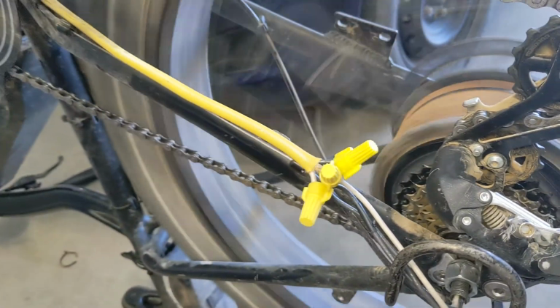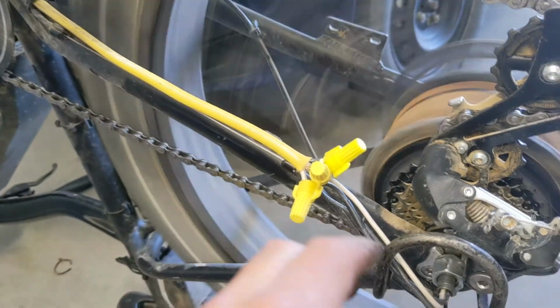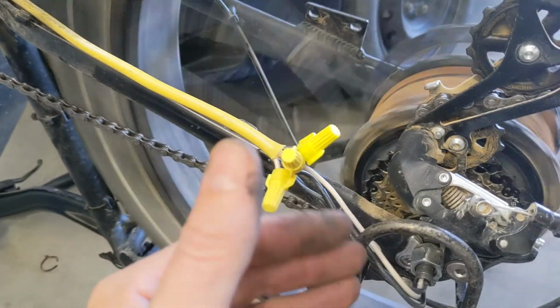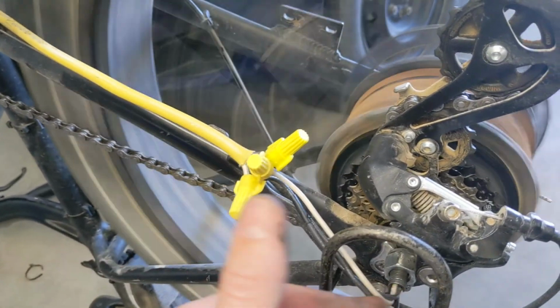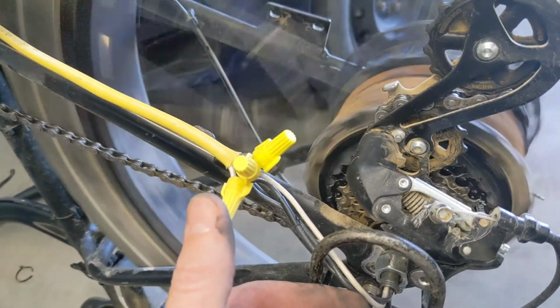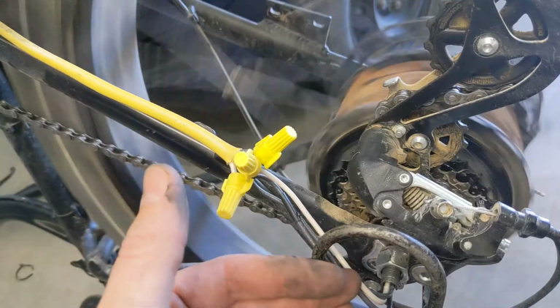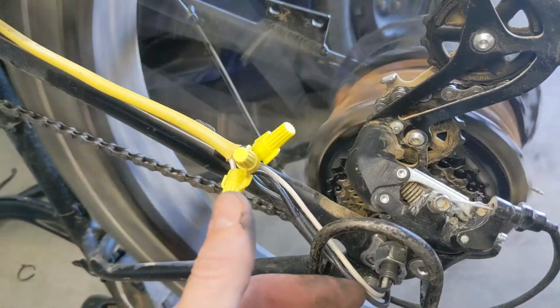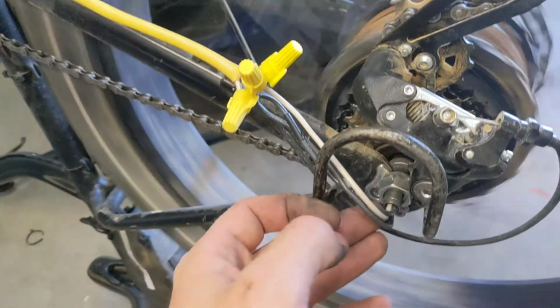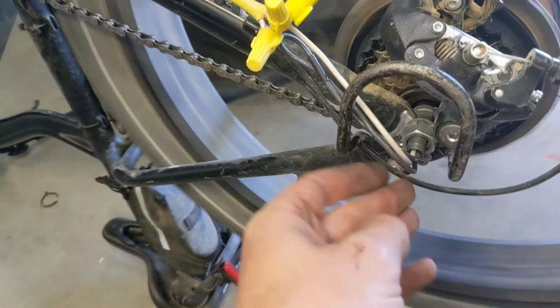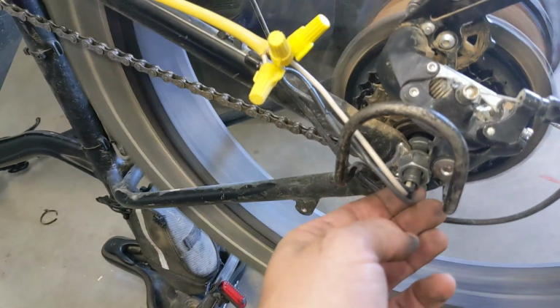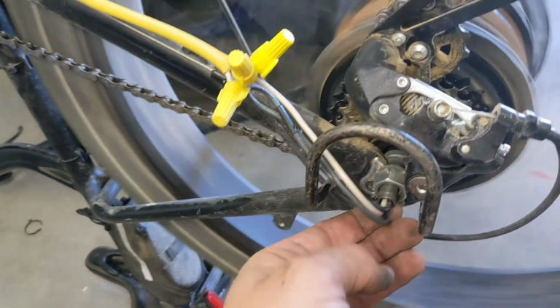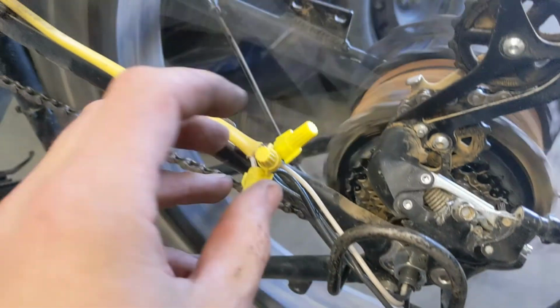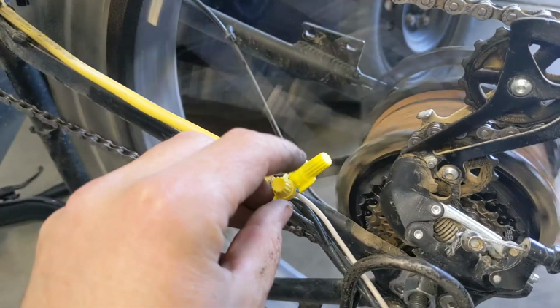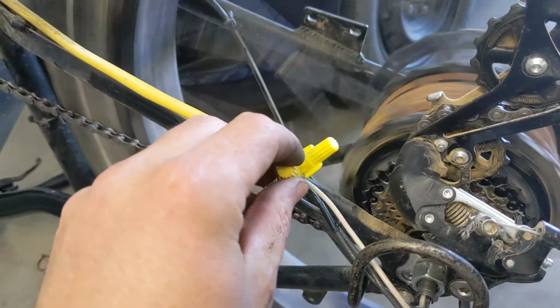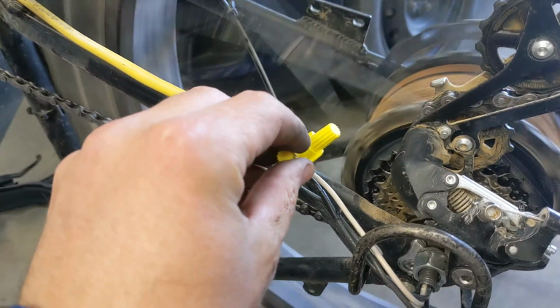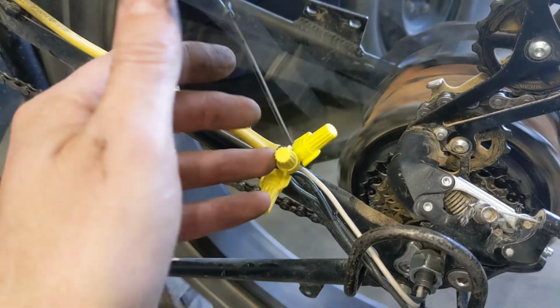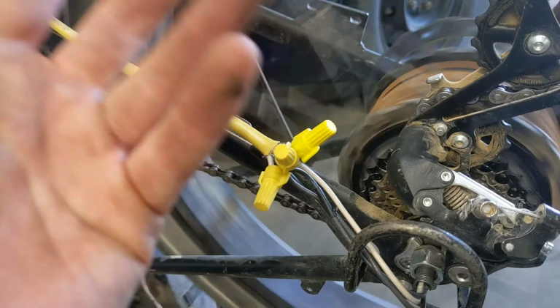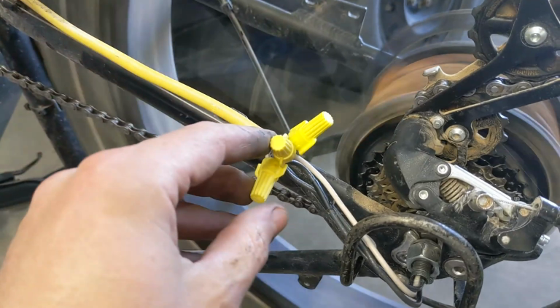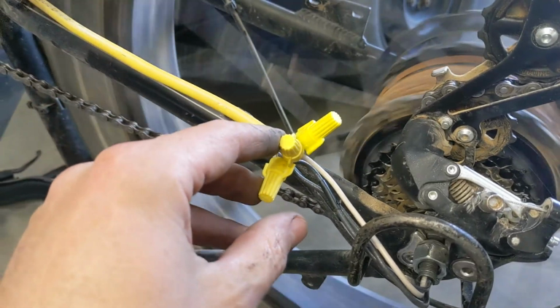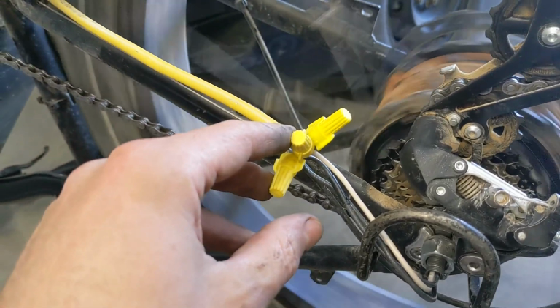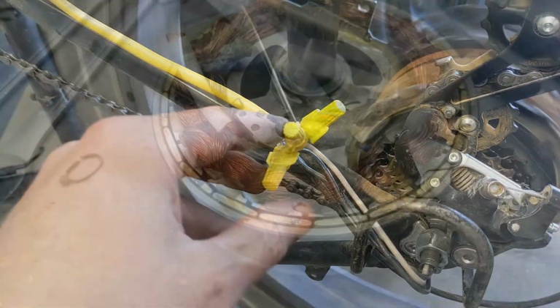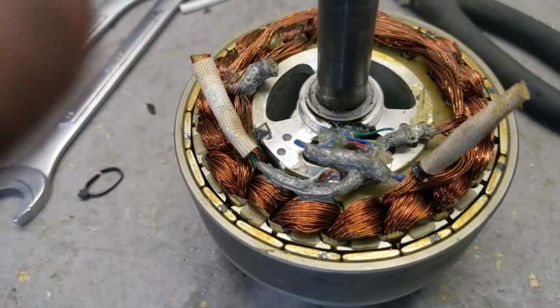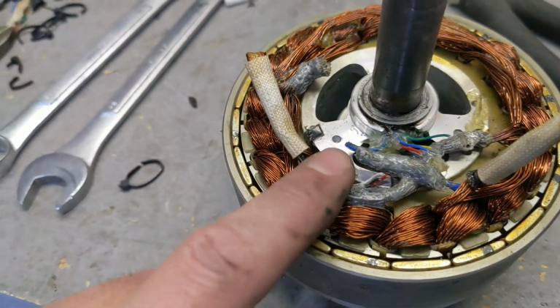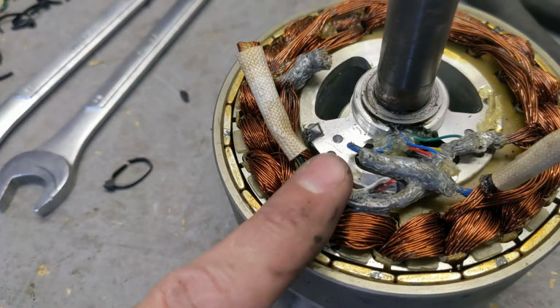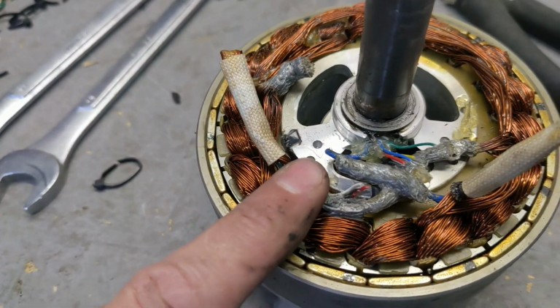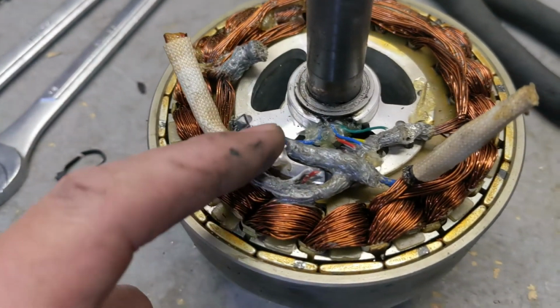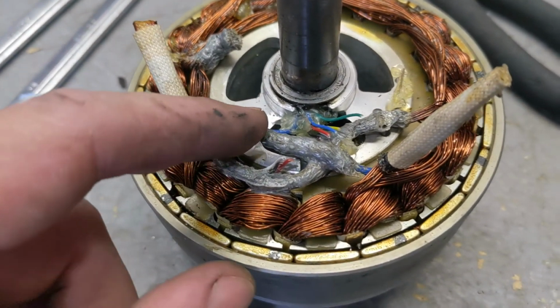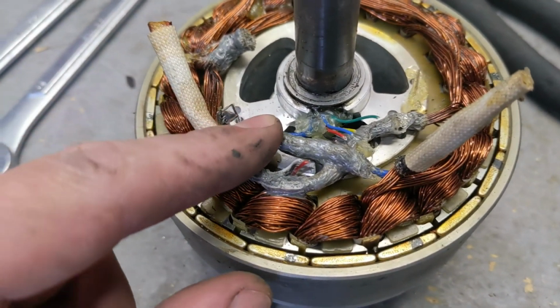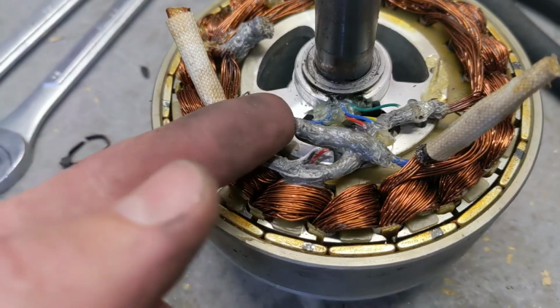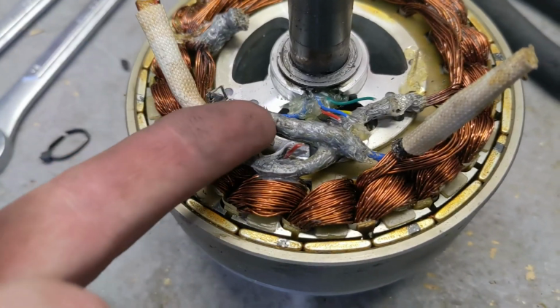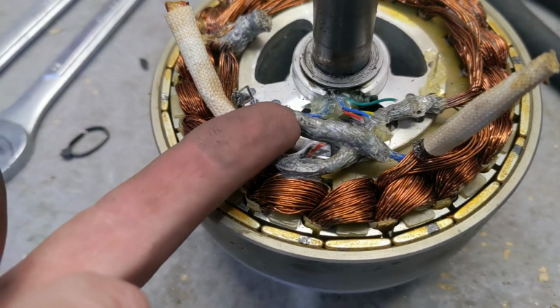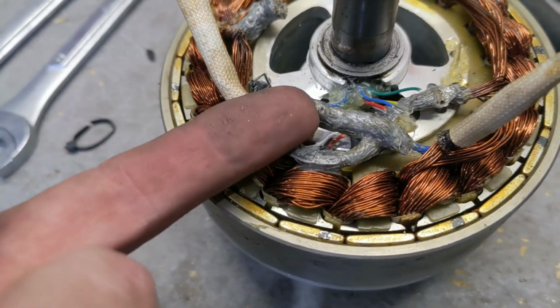The motor works great and I'm very happy with this outcome. I'm going to upgrade the other motor in exactly the same manner. If I ever need to swap motors mid-ride, all I have to do is unplug these connectors and put a new motor in — good to go.